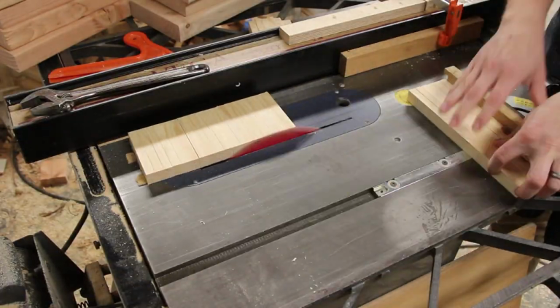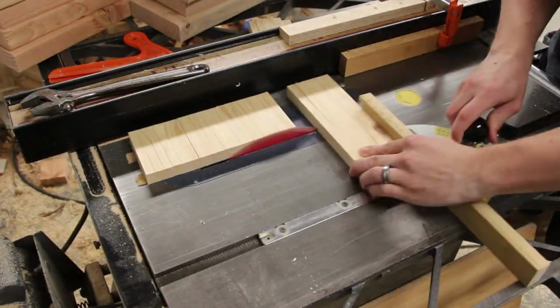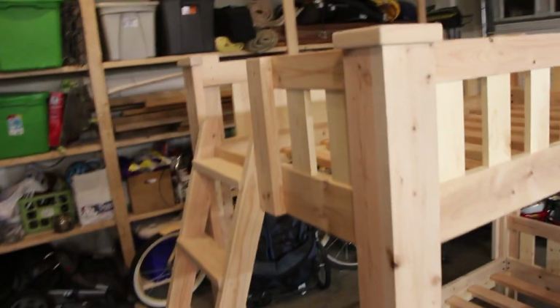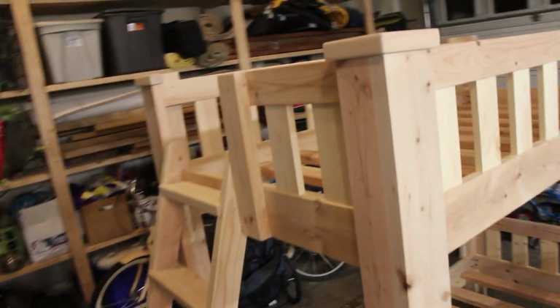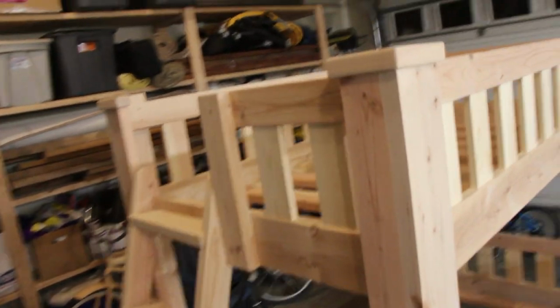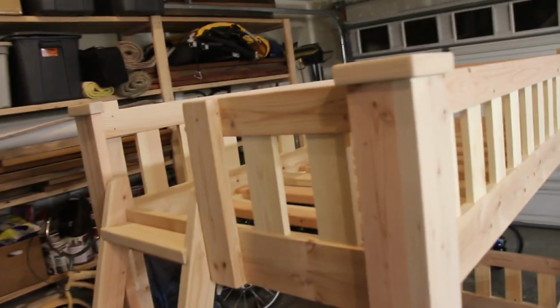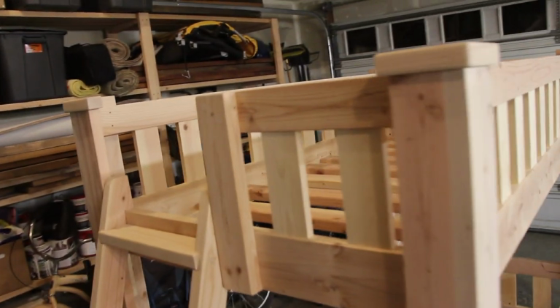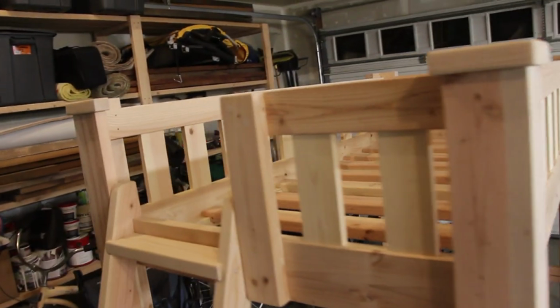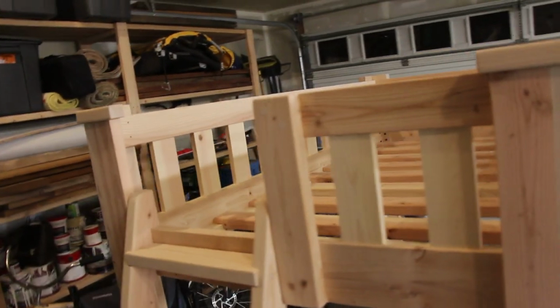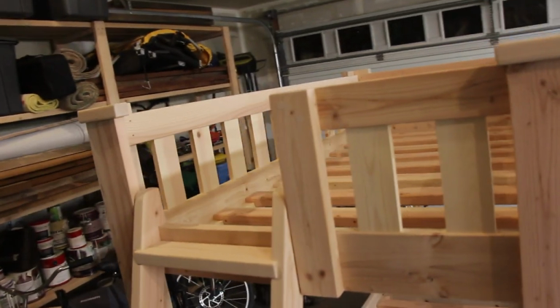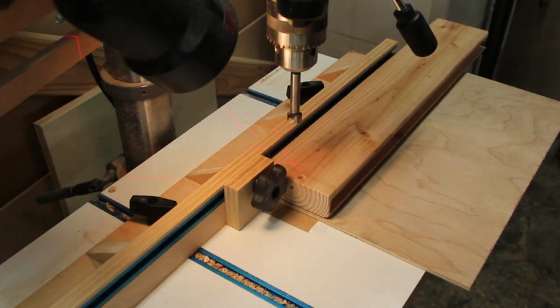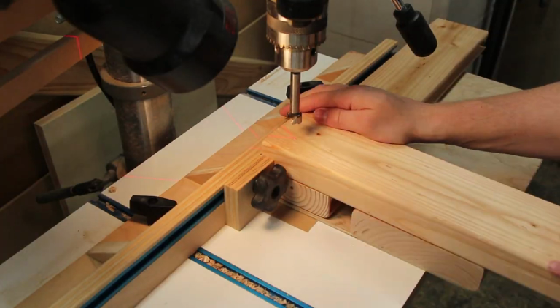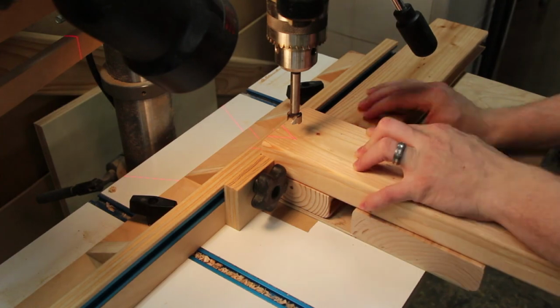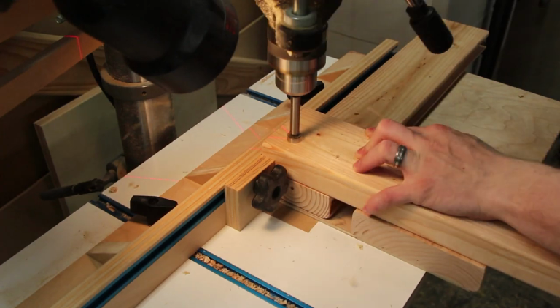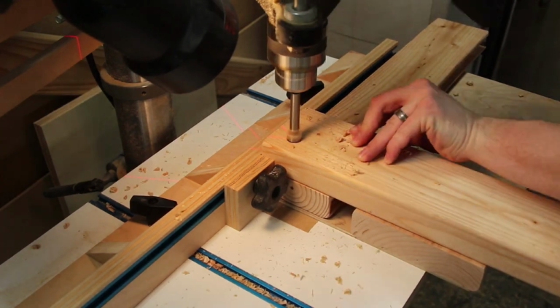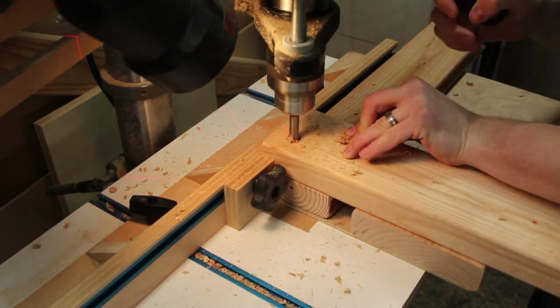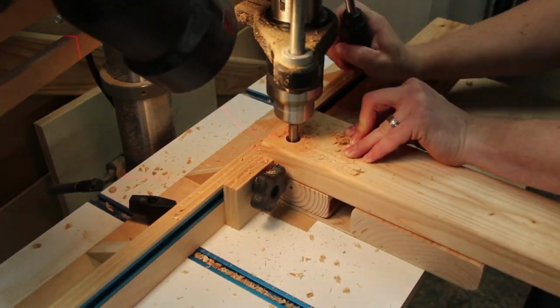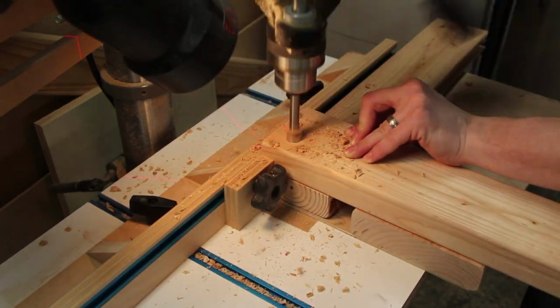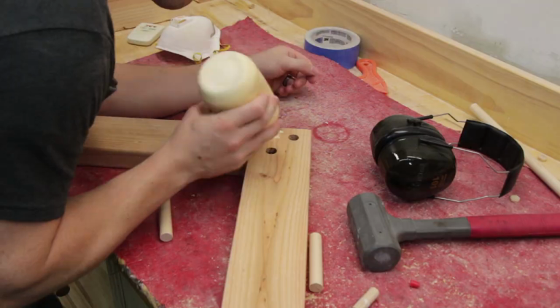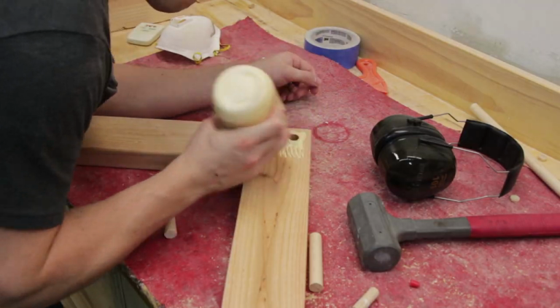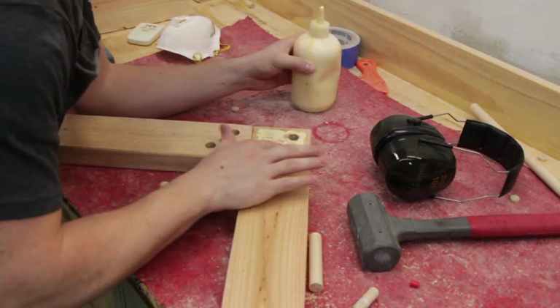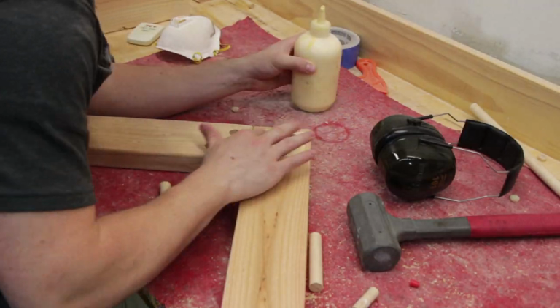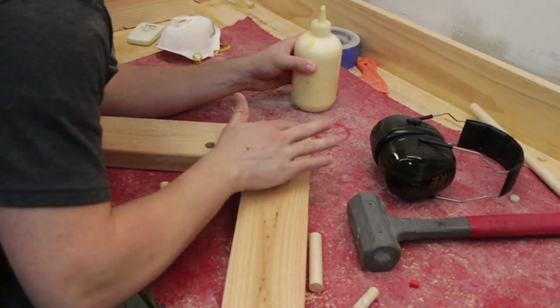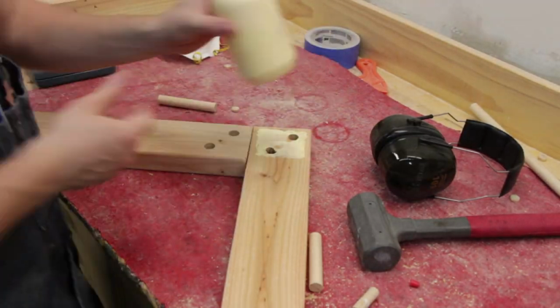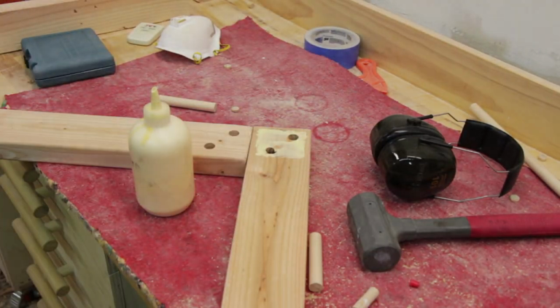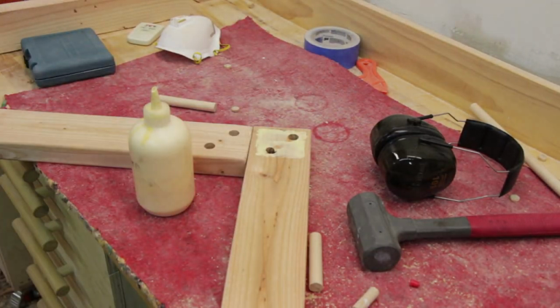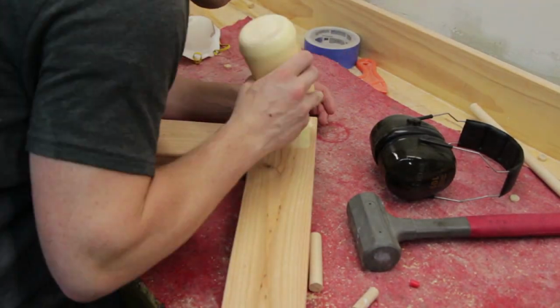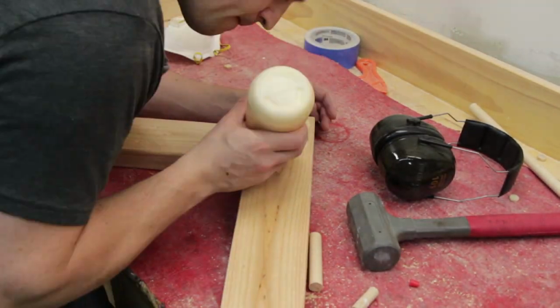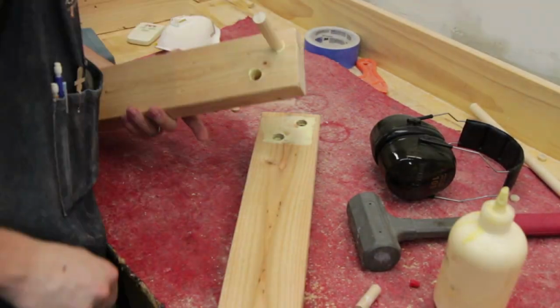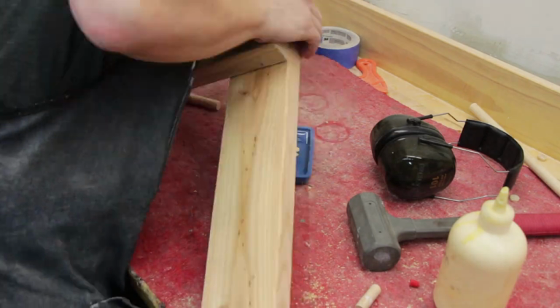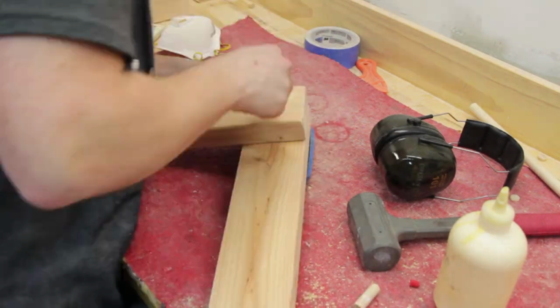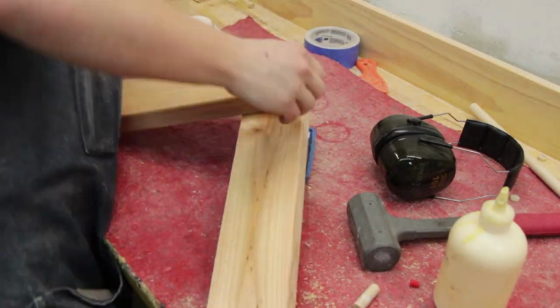The rail next to the ladder needed to be extra strong to handle kids hanging on it, so I glued that to a small post which would then mount to the bed frame. Glued dowels added the necessary strength.